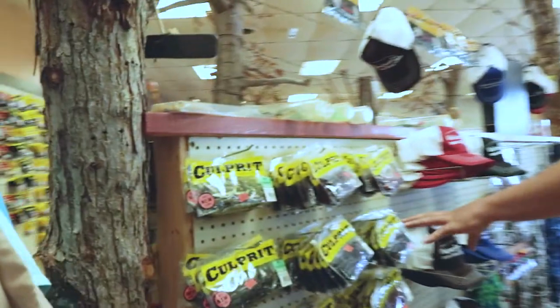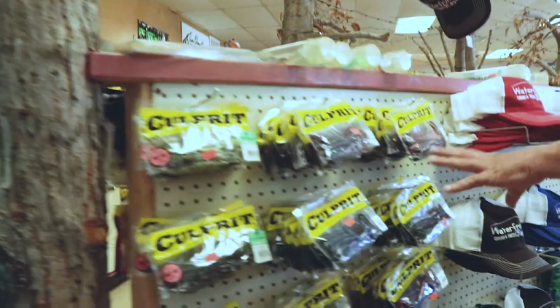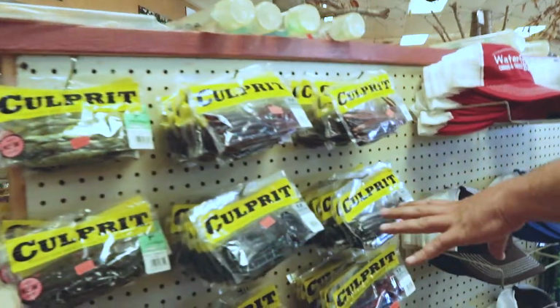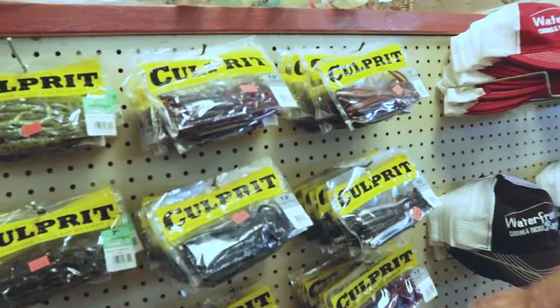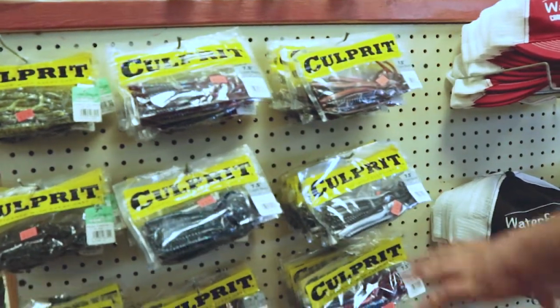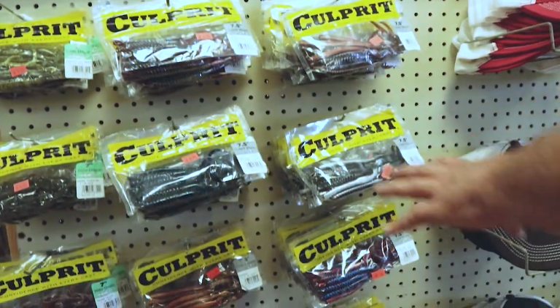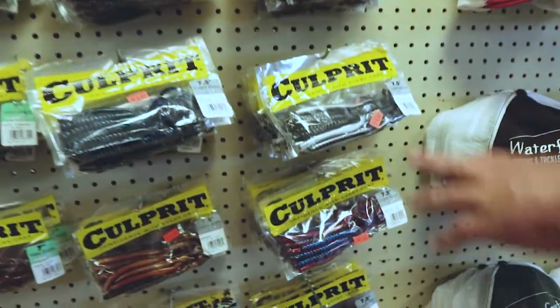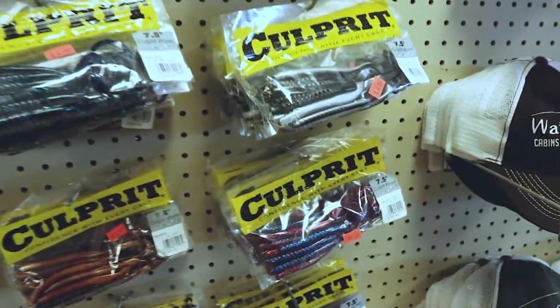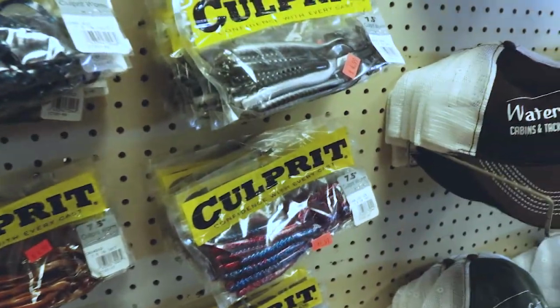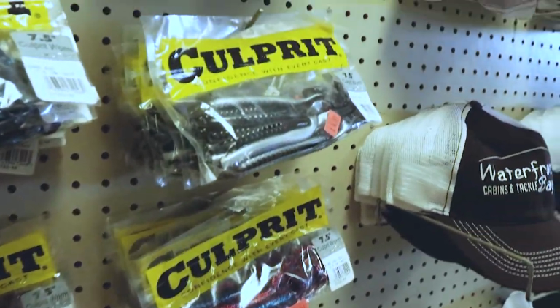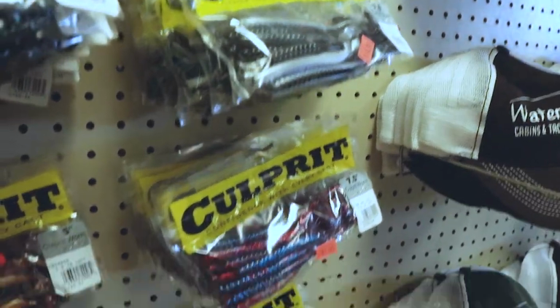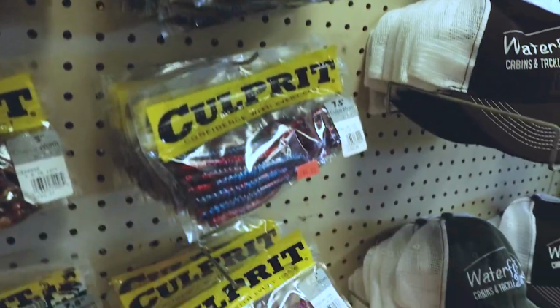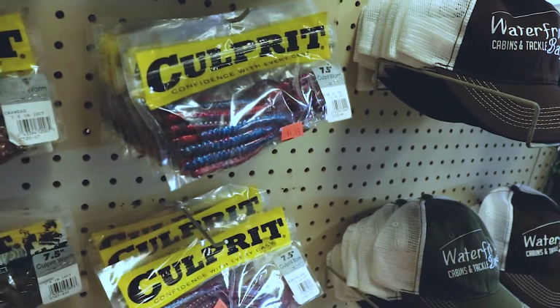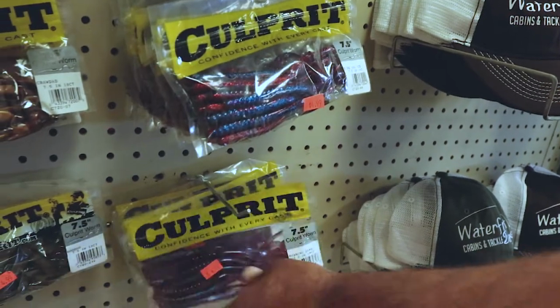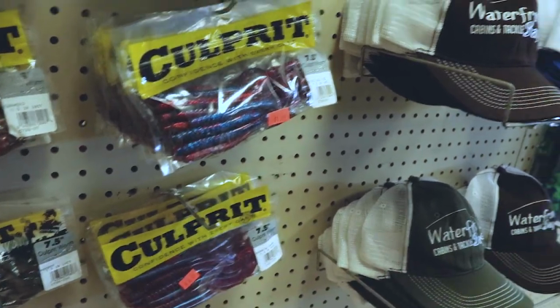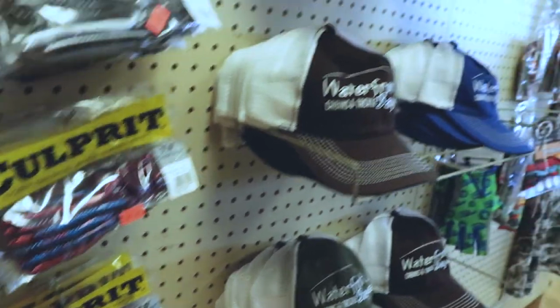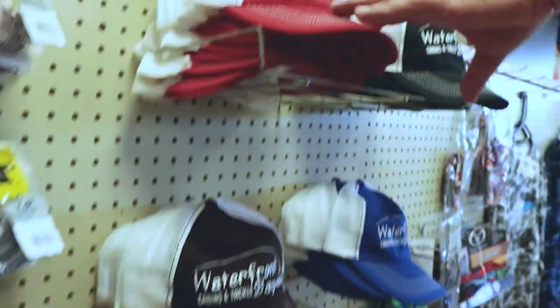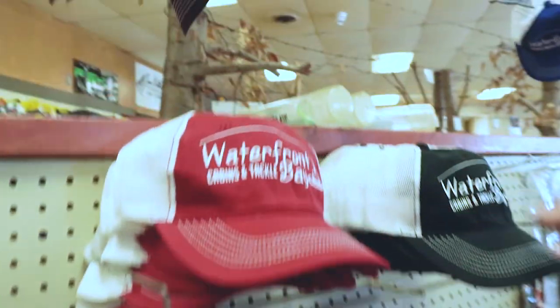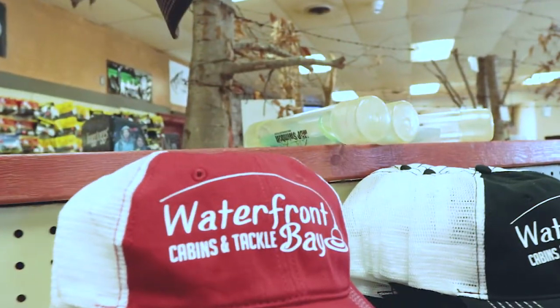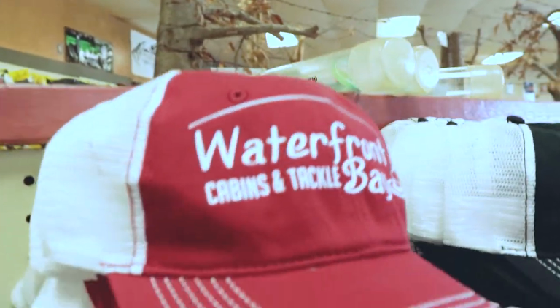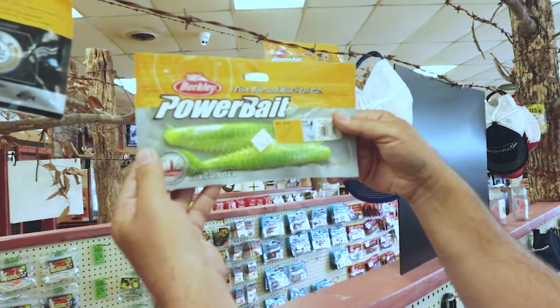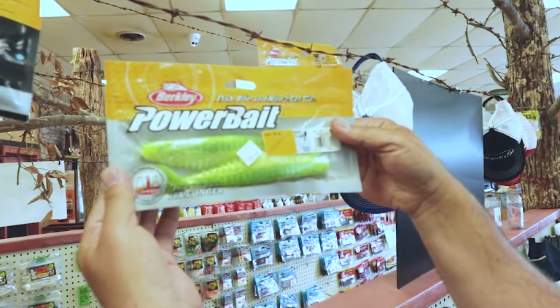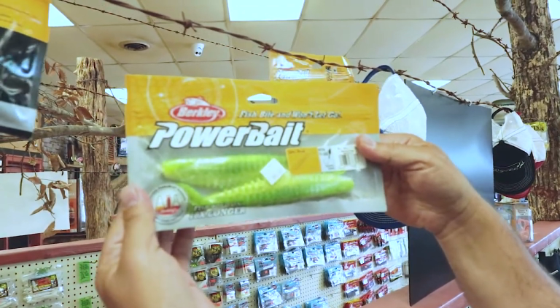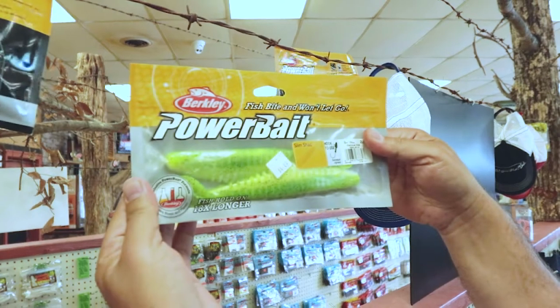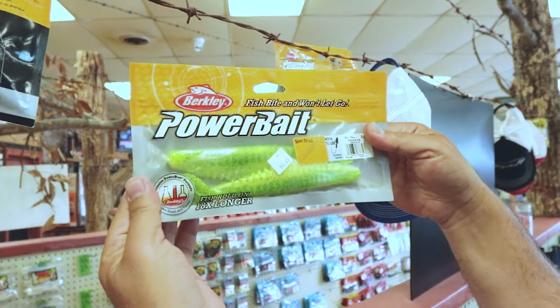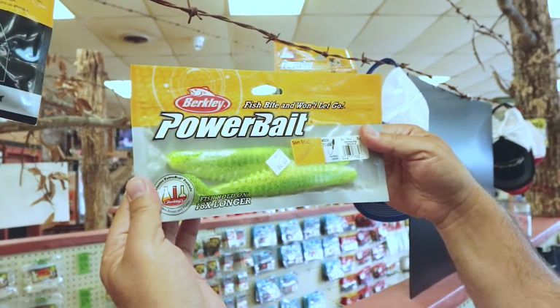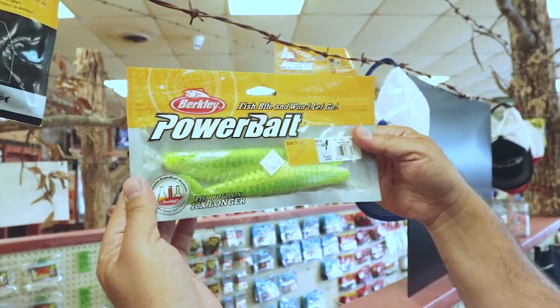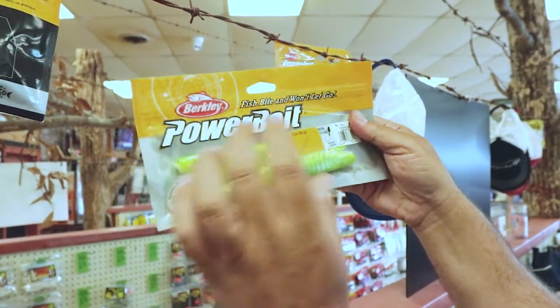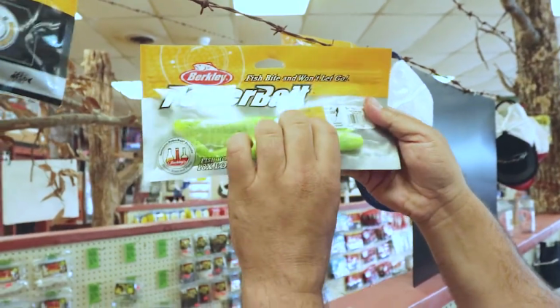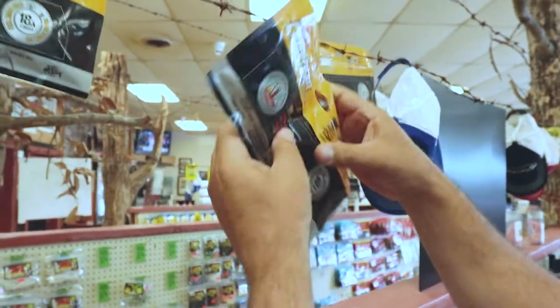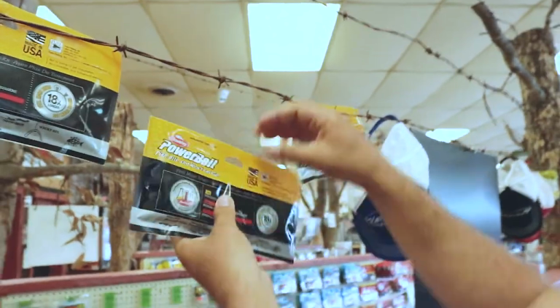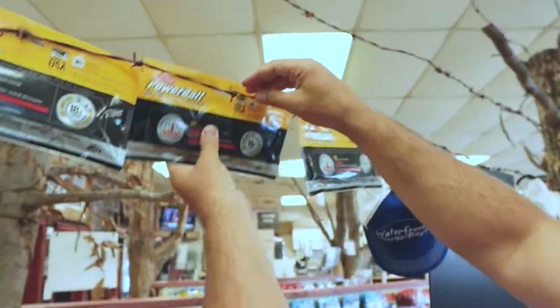Culprit worms — your old school Culprit. You got the good colors — the black shad and the morning dawn. Look at them. Some Waterfront Bay hats. Slim Shad — they don't look like no slim shad, looks like big shad. Big hitter shad — that's what I'd call it.